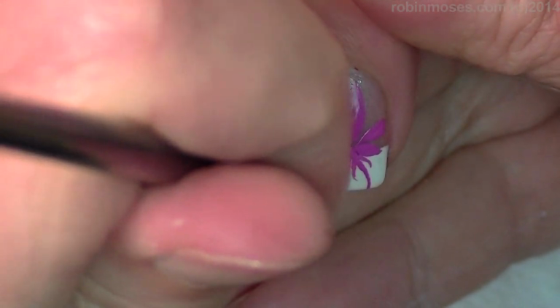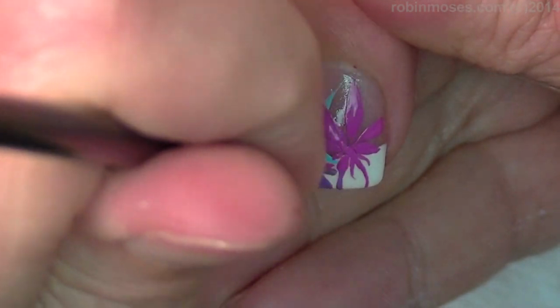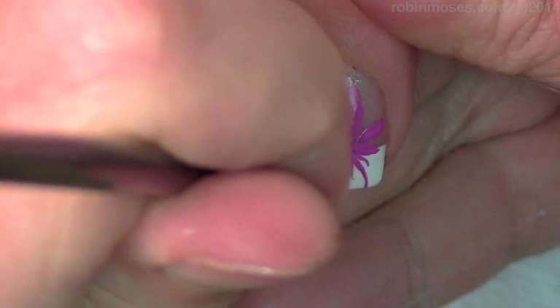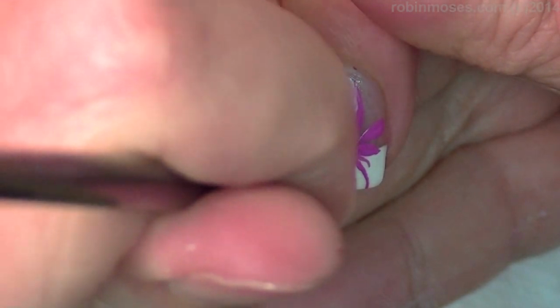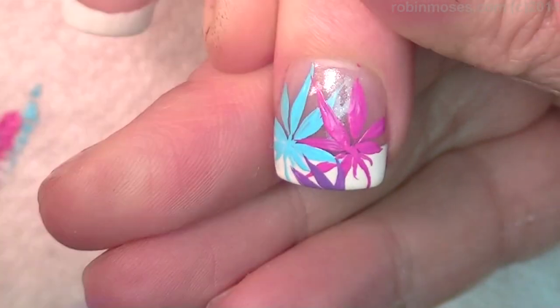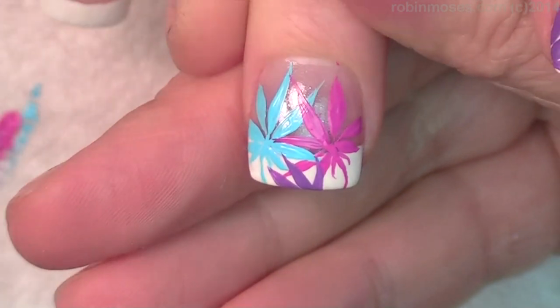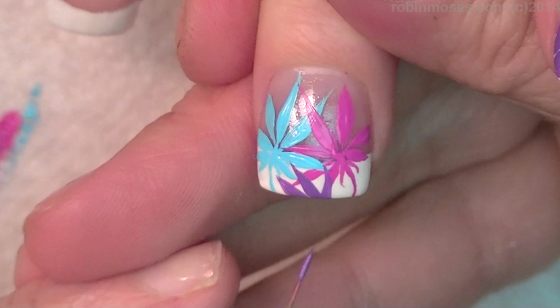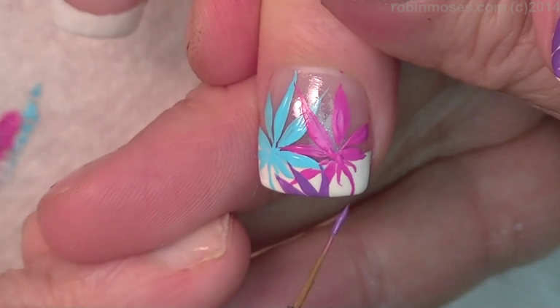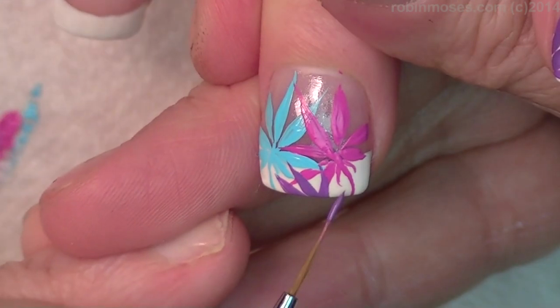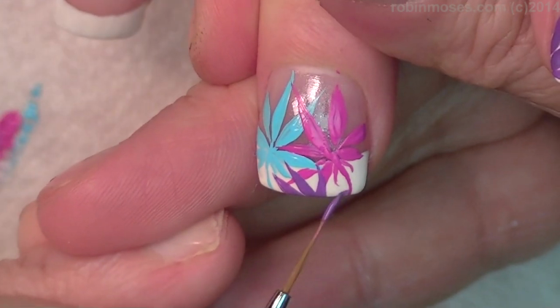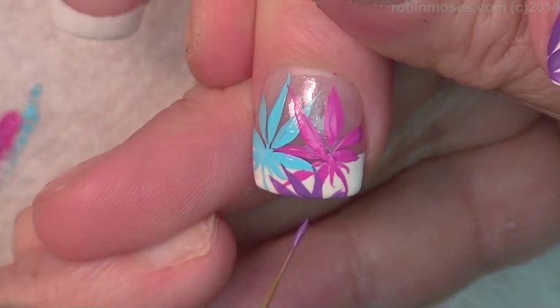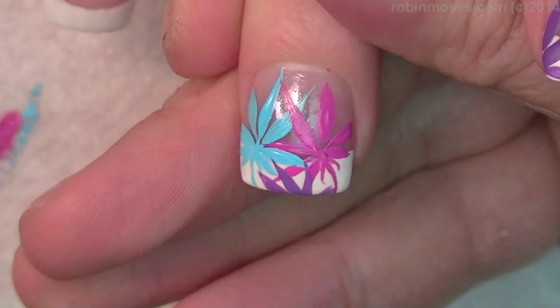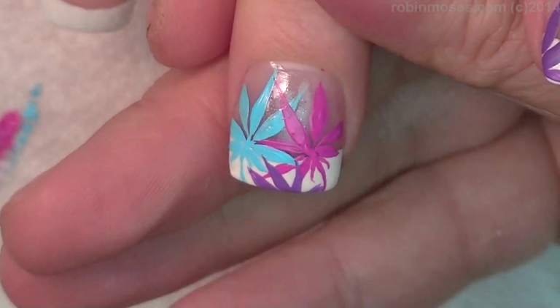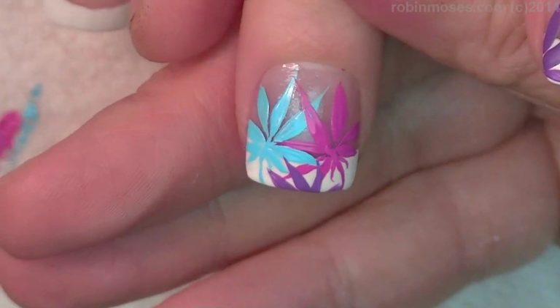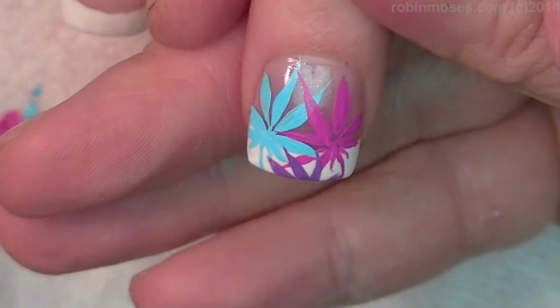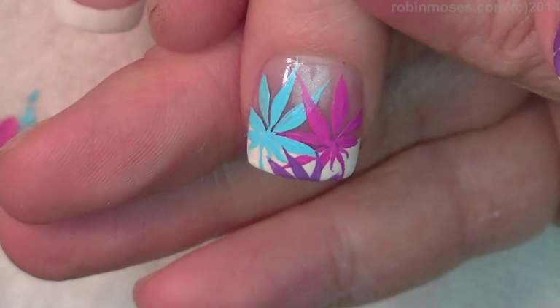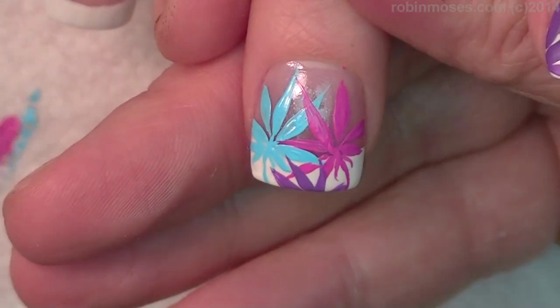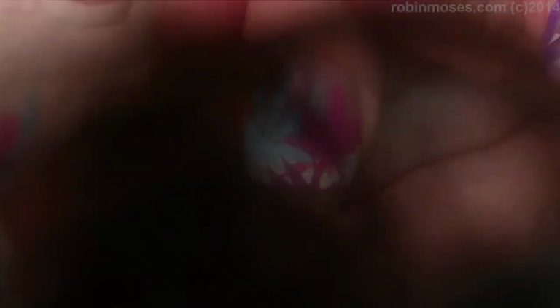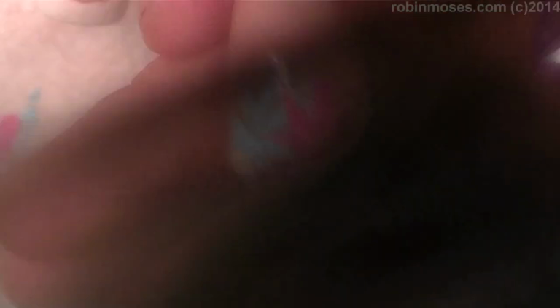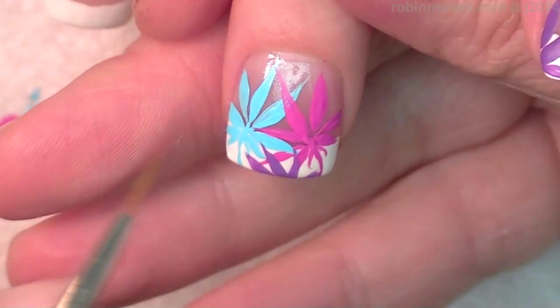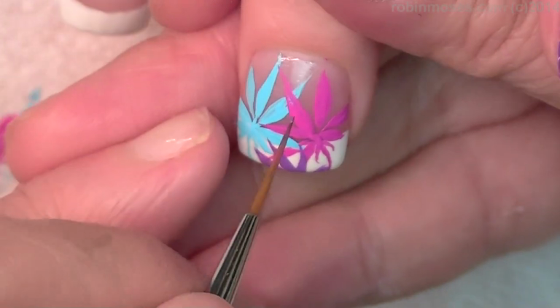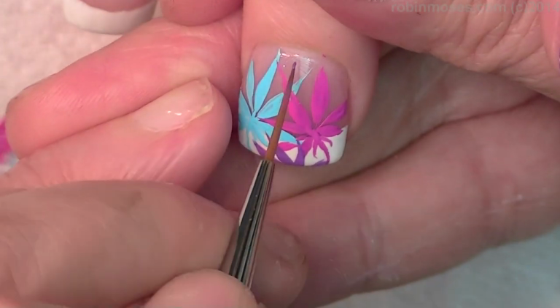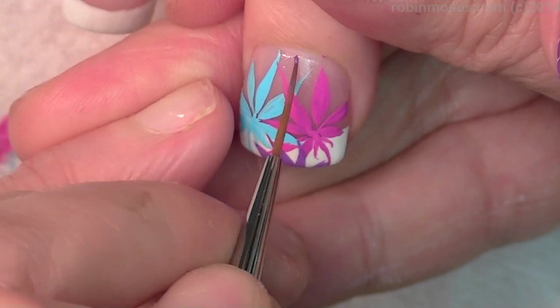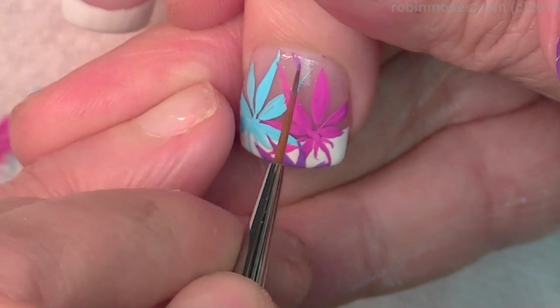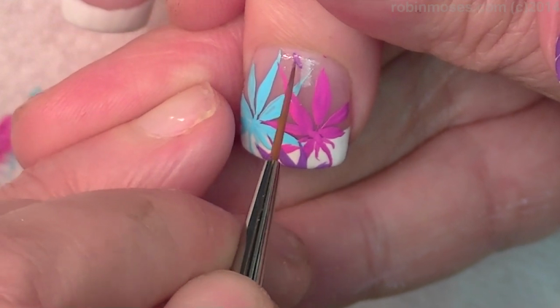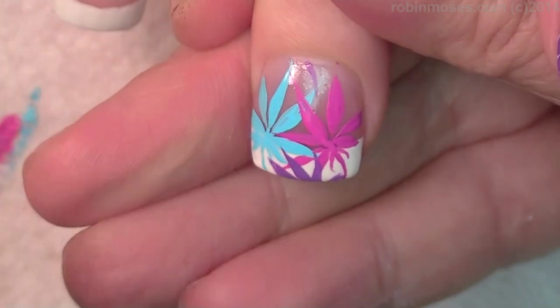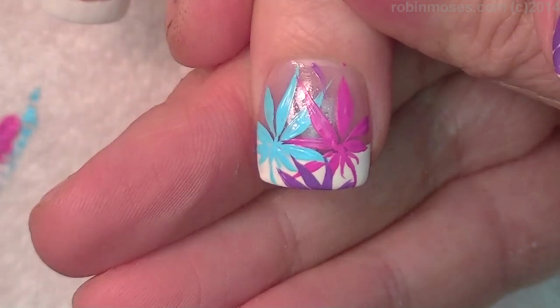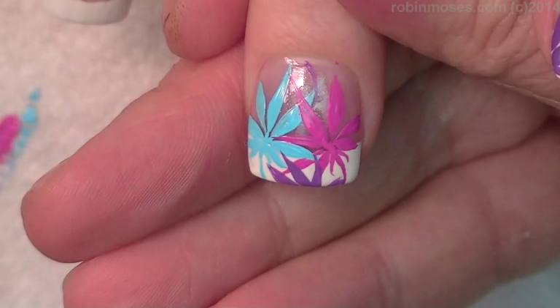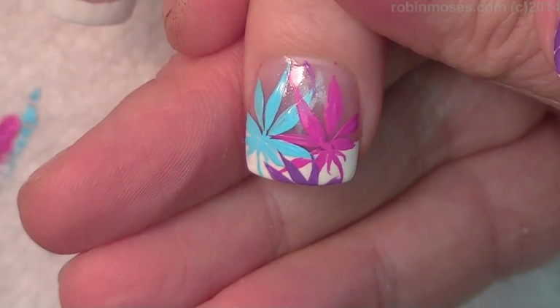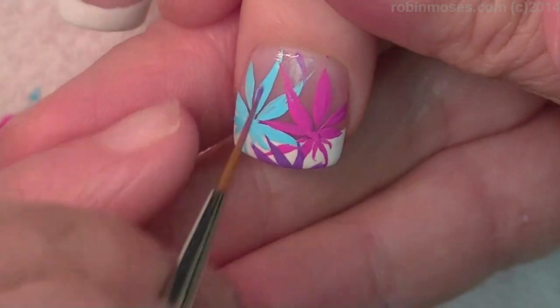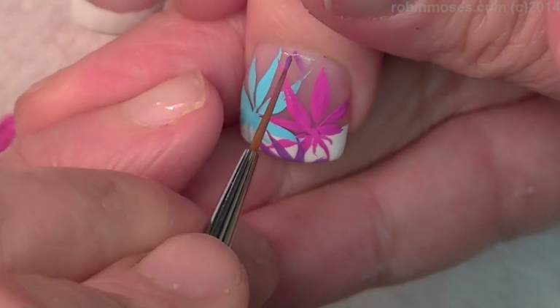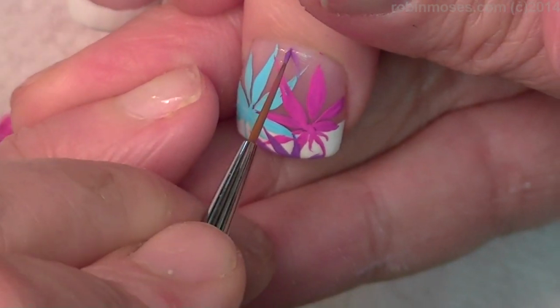I'm just adding the purple in and it's just gonna be more abstract, coming down like this.